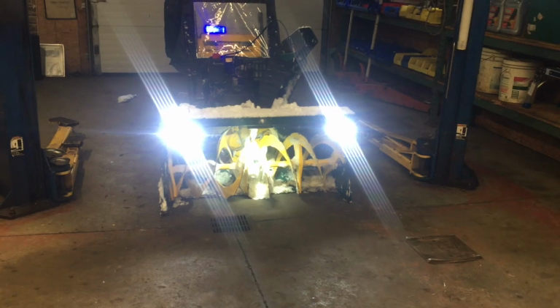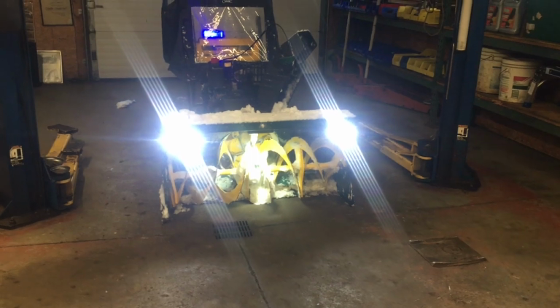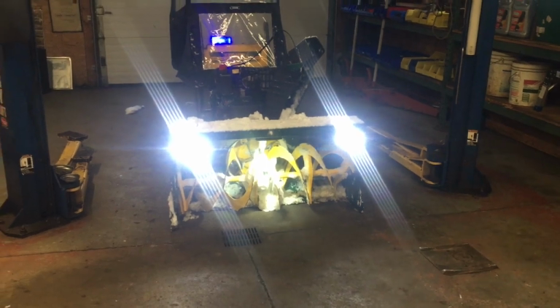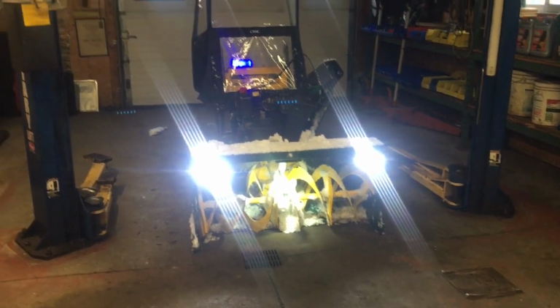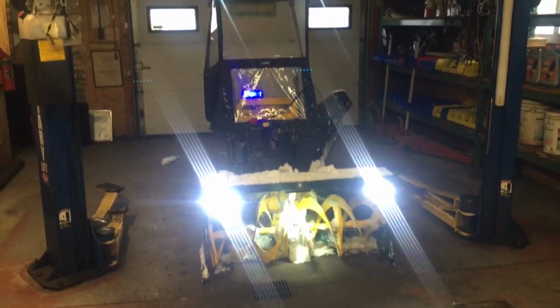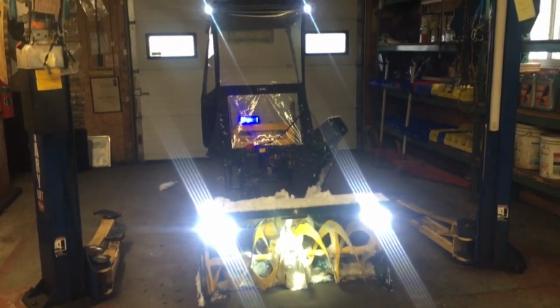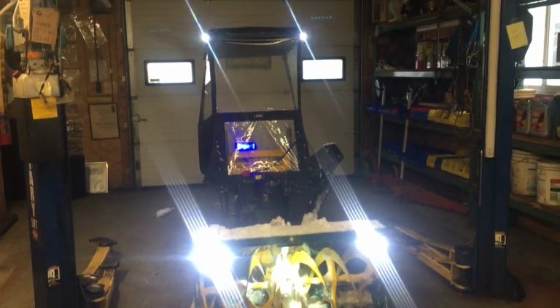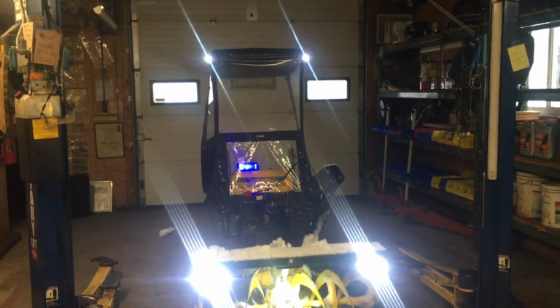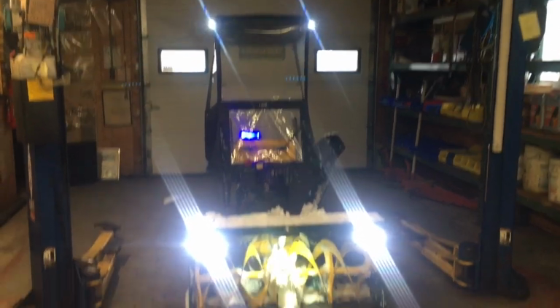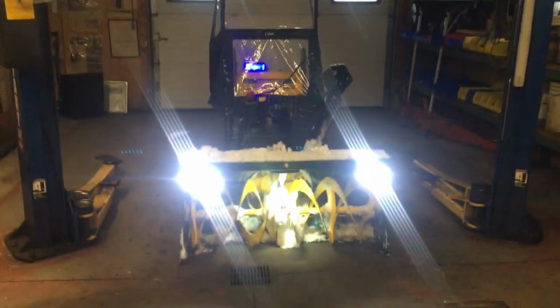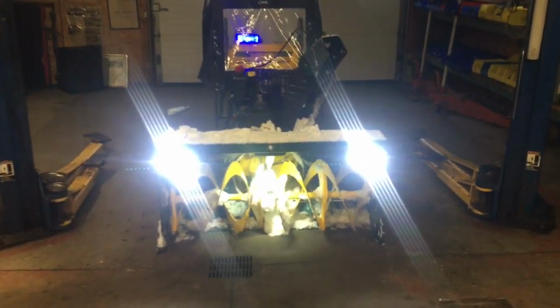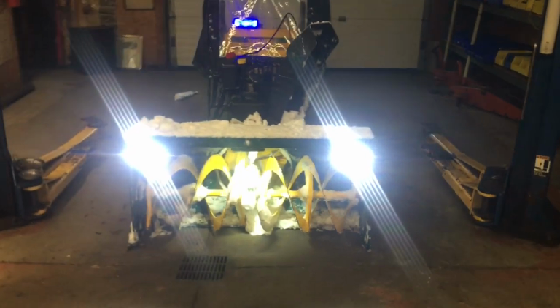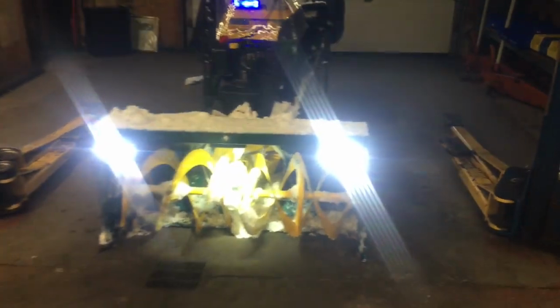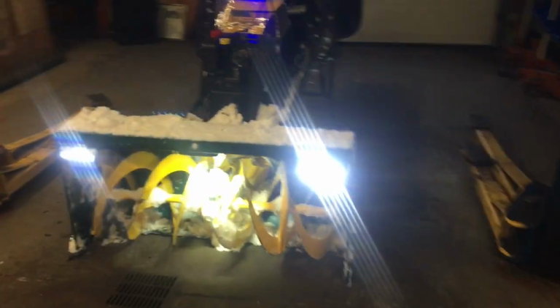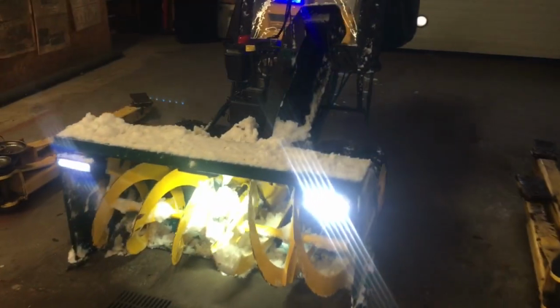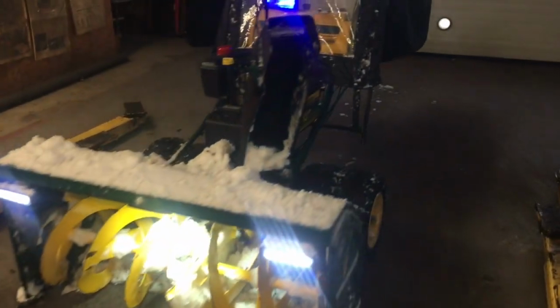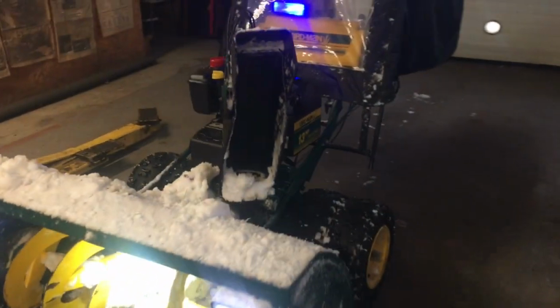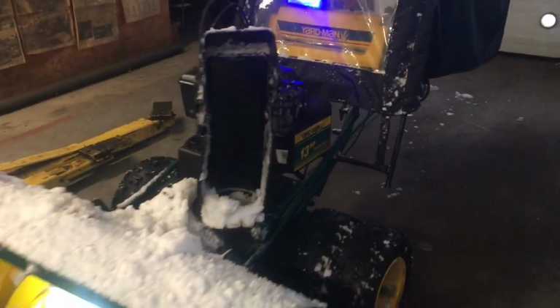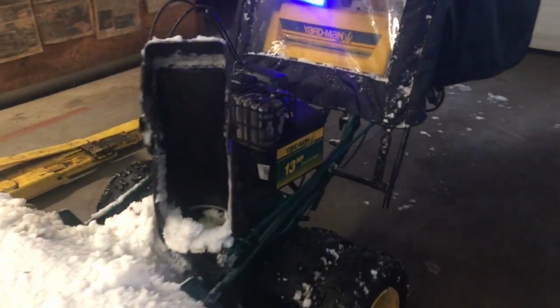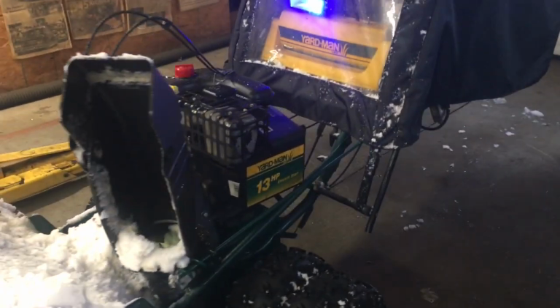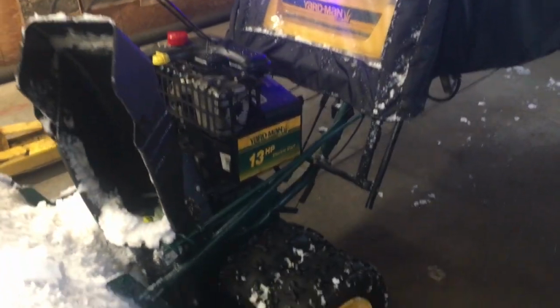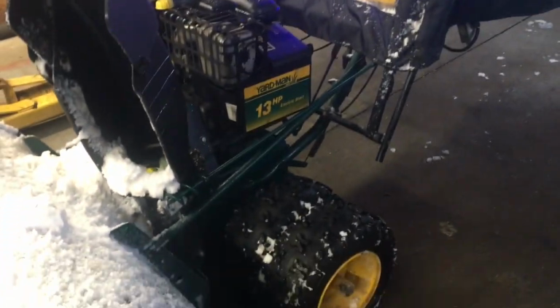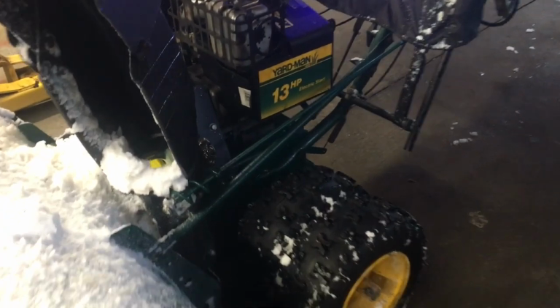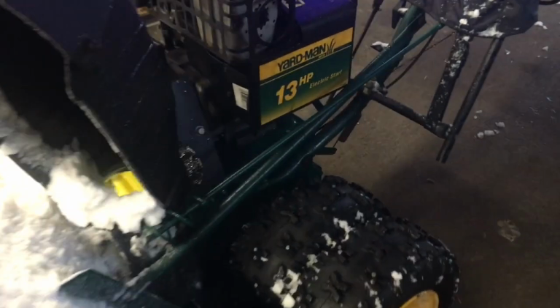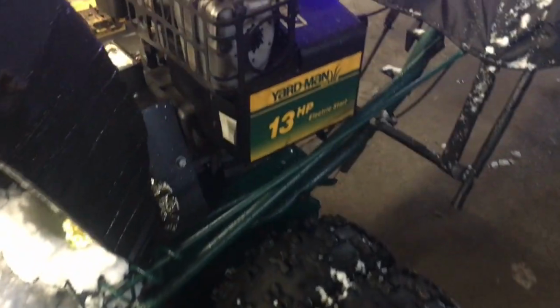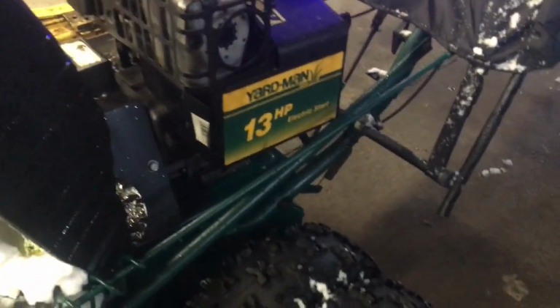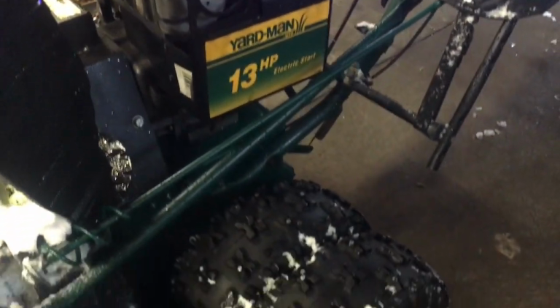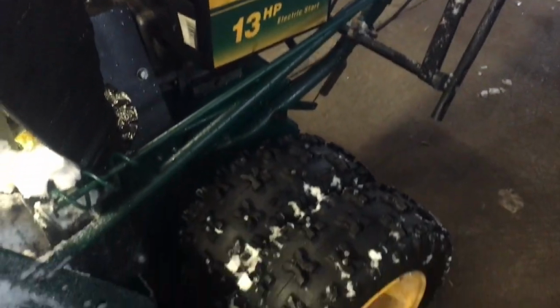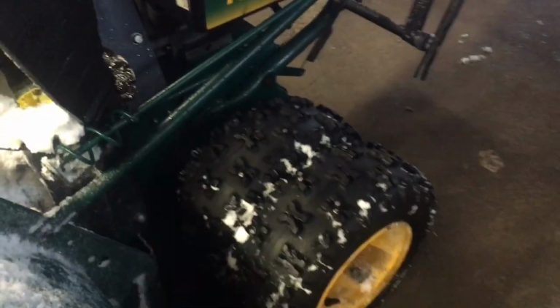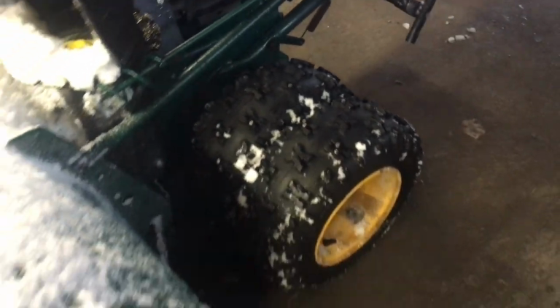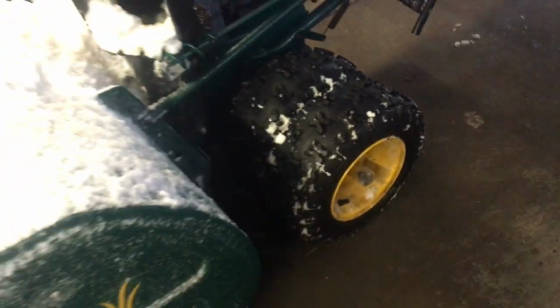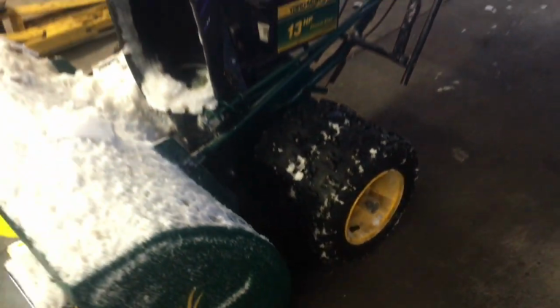Well, here we are back again in the quote-unquote man cave, and today's topic is snowblower porn. Got your attention, huh? Just a little tickle to loosen you up there. It's all good here.